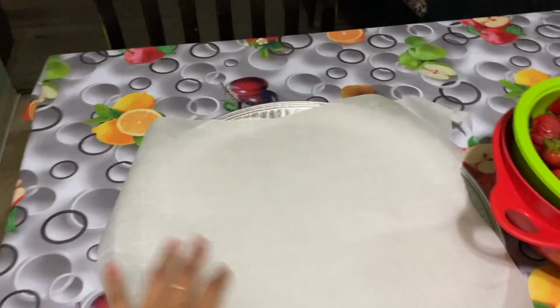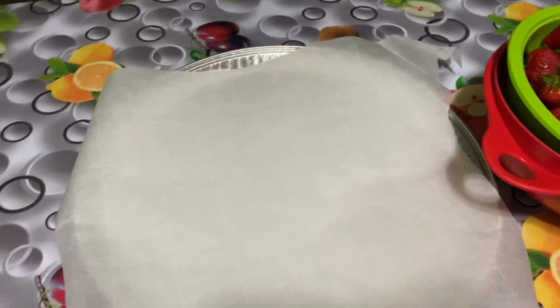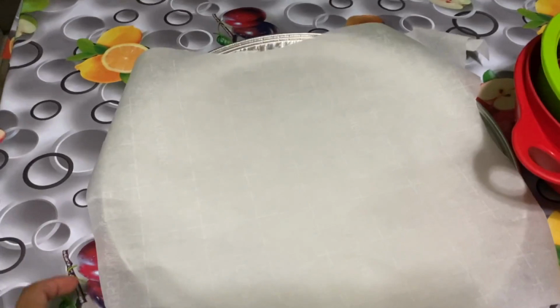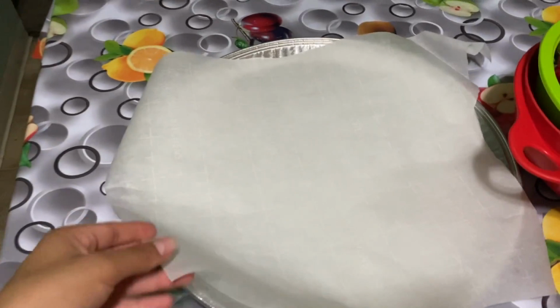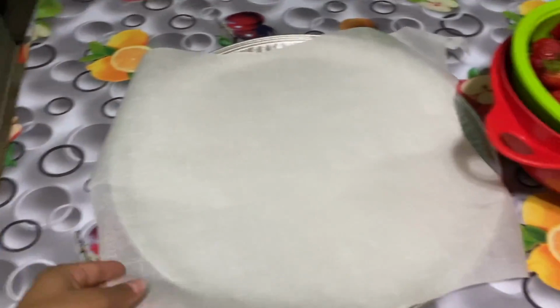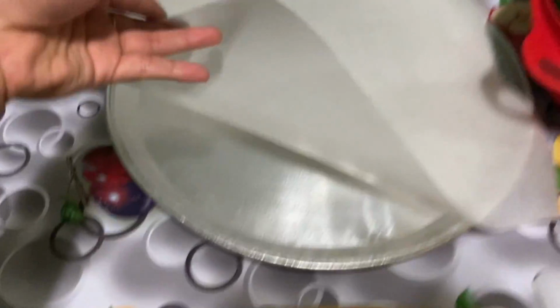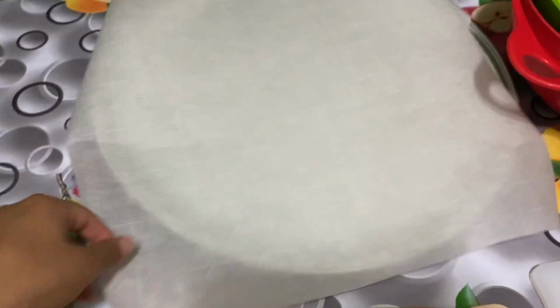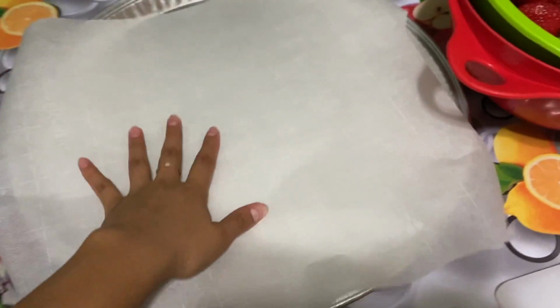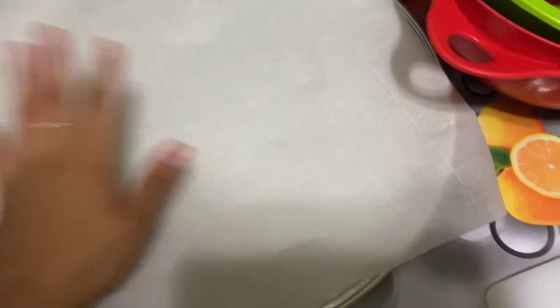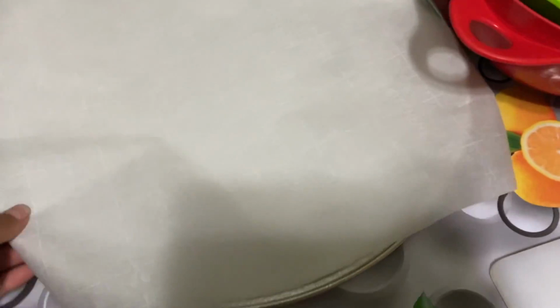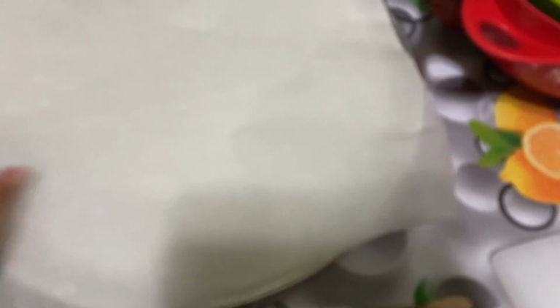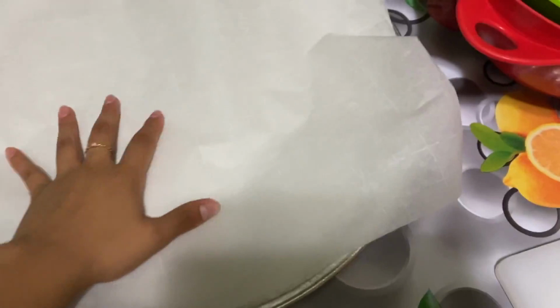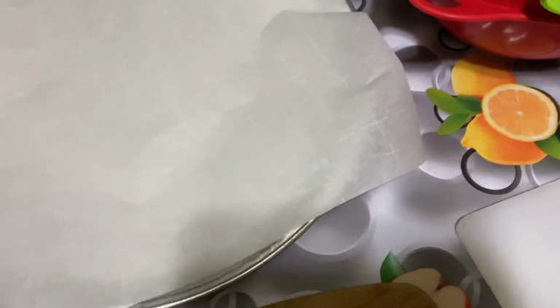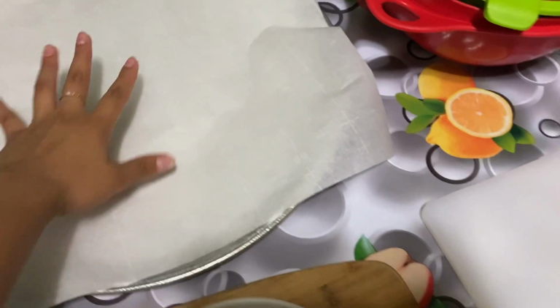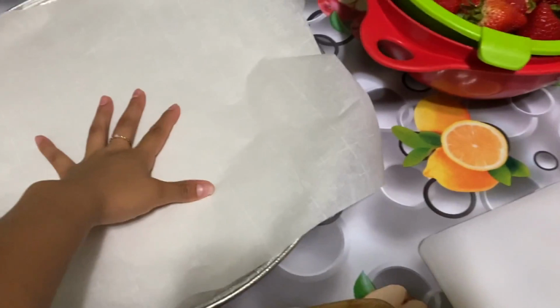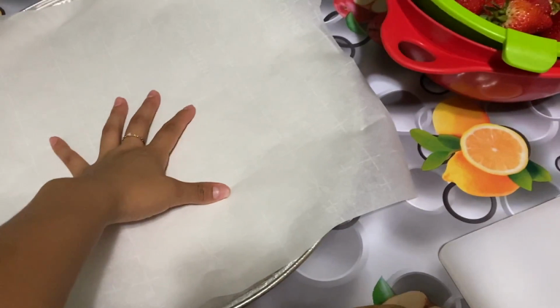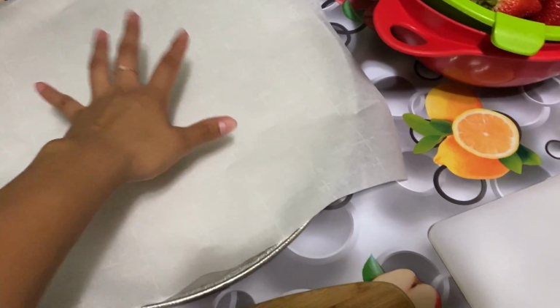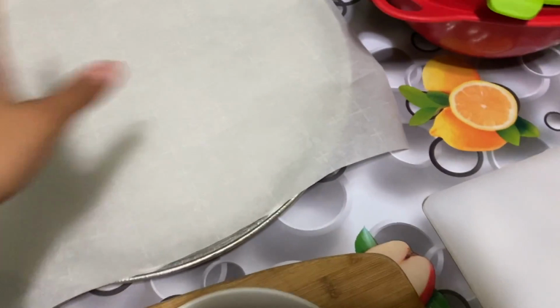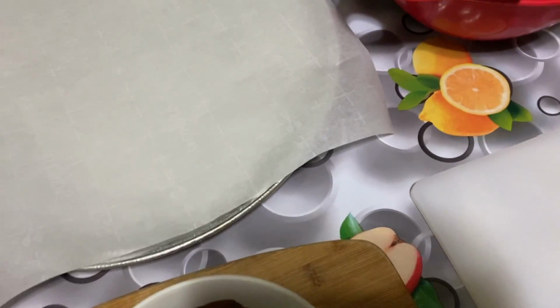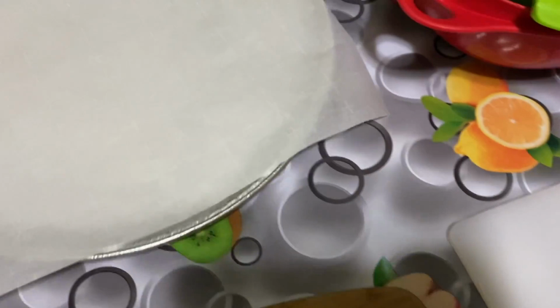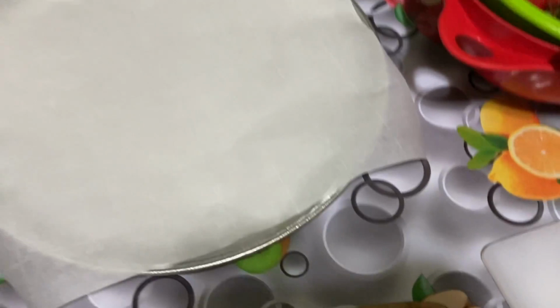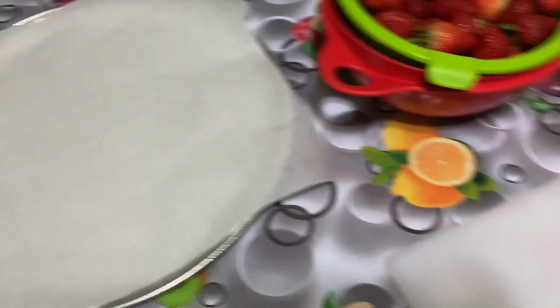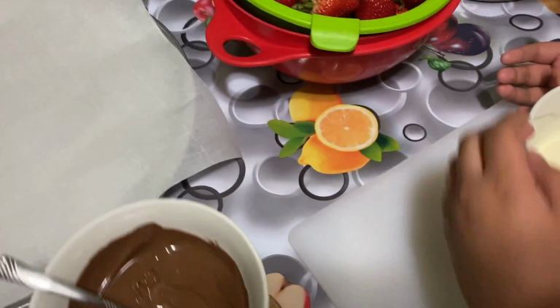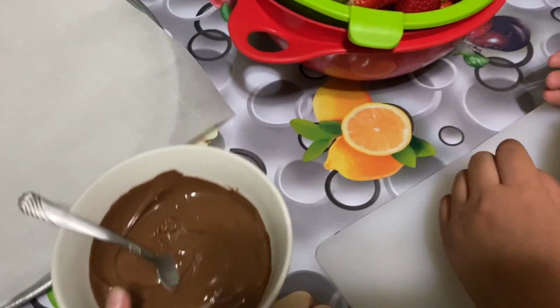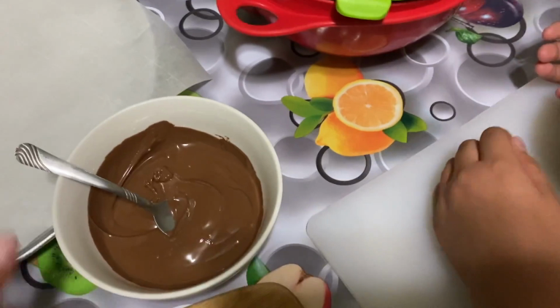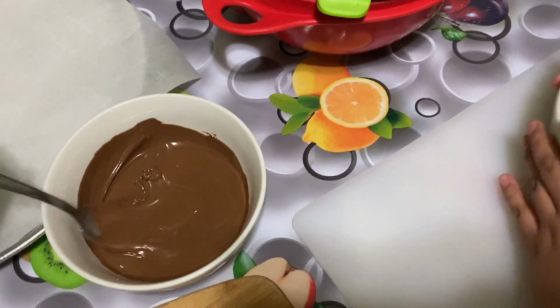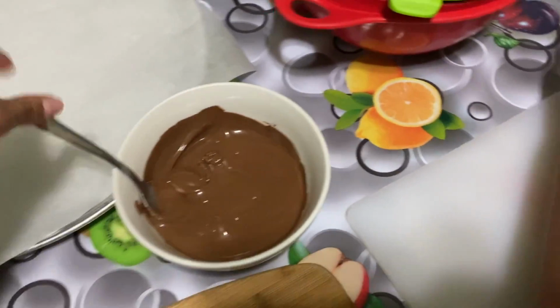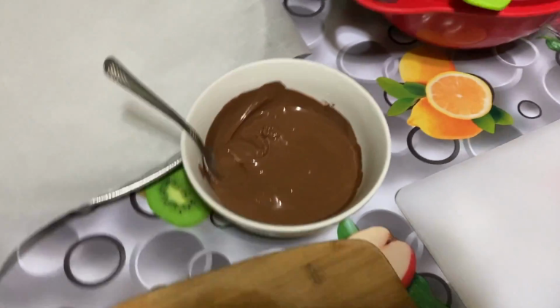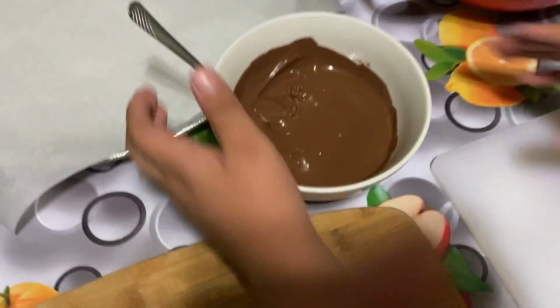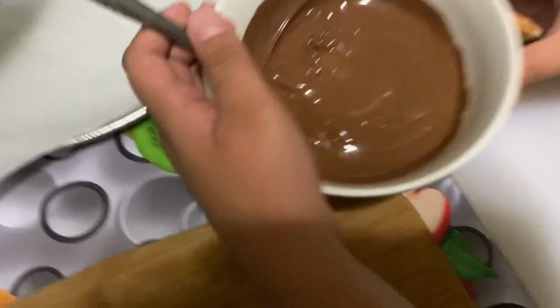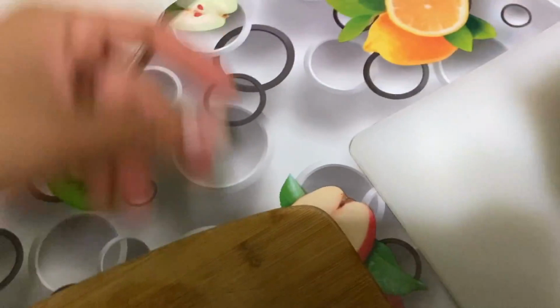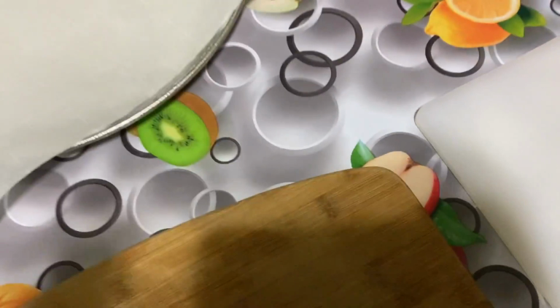We cut the parchment paper and put it on a dish where we will be placing the strawberries. Let's get started — put these to the side.